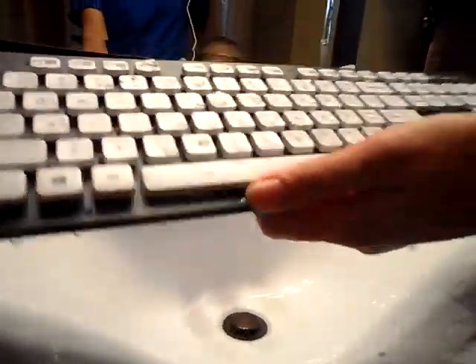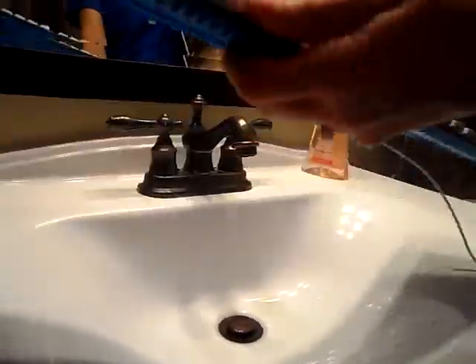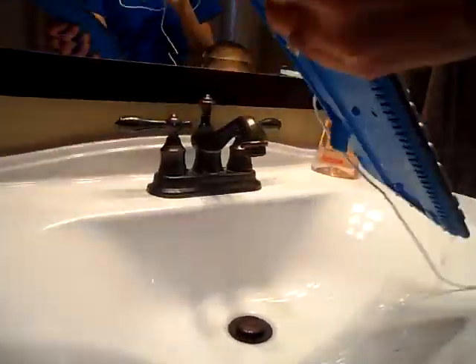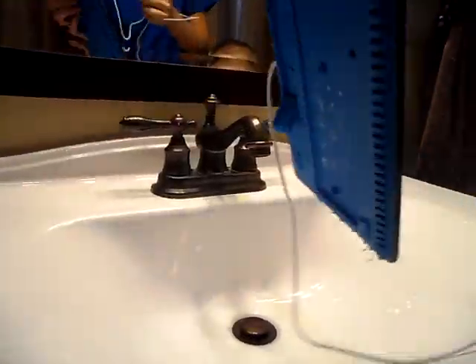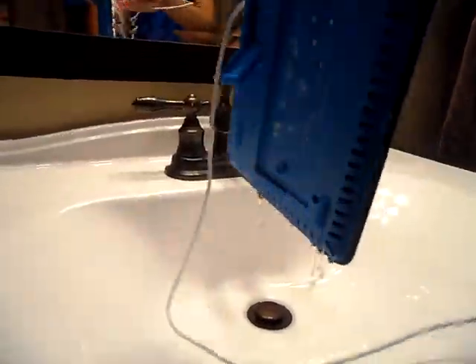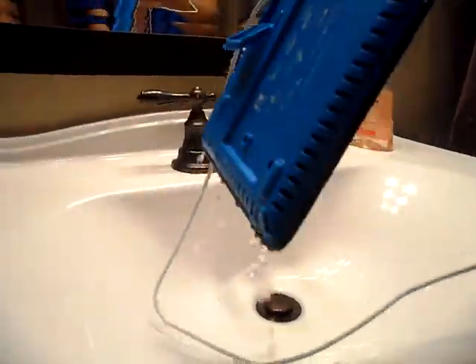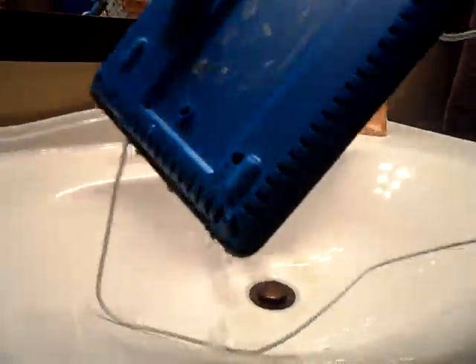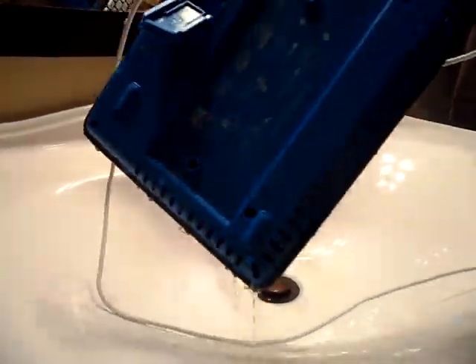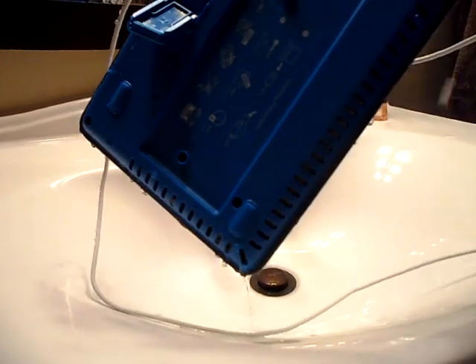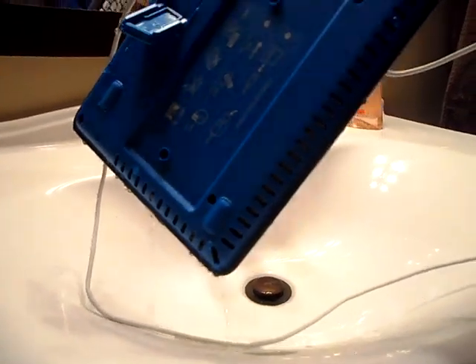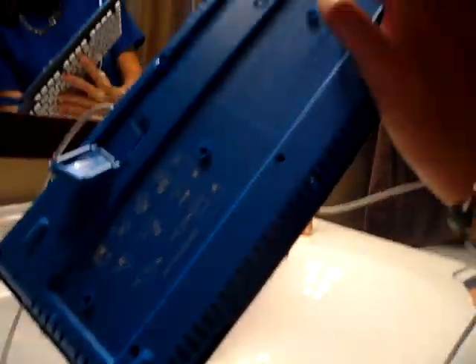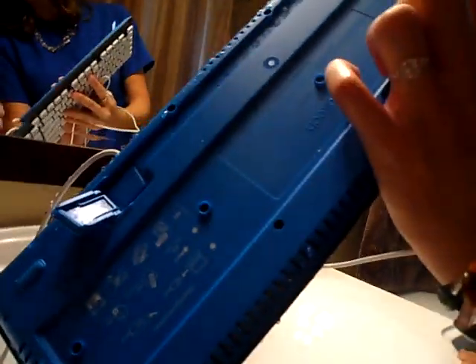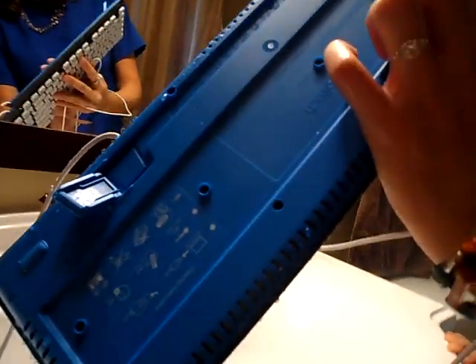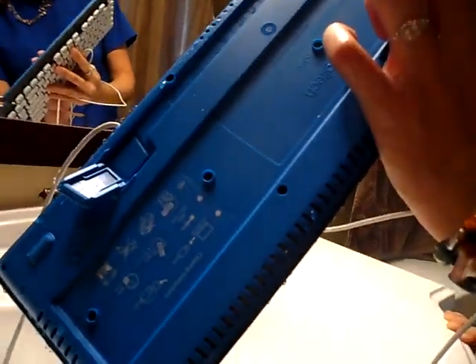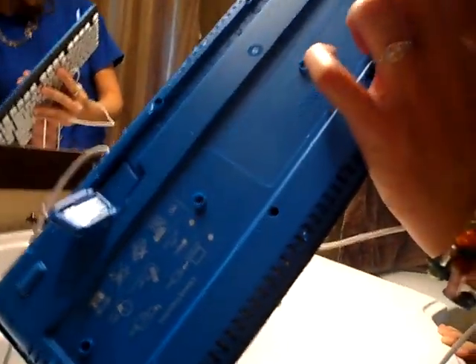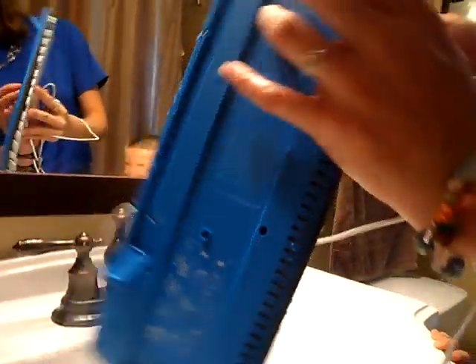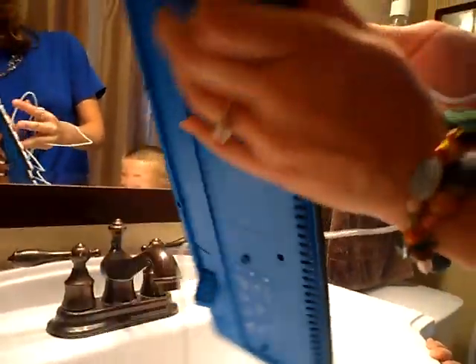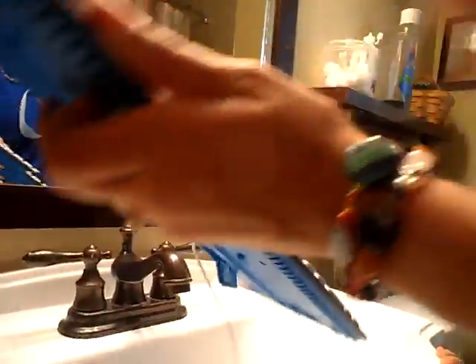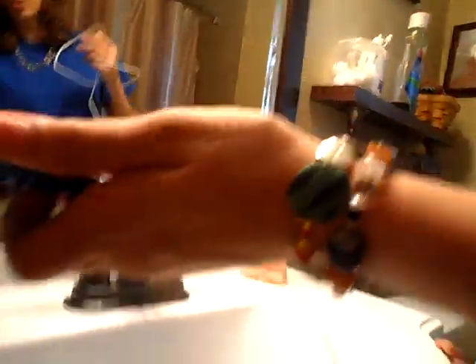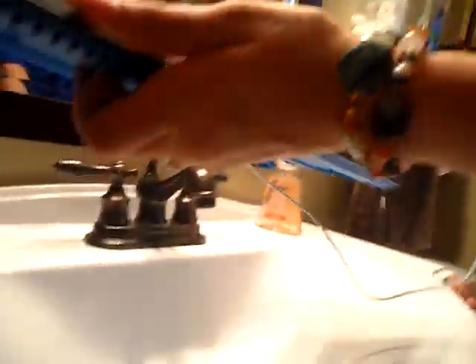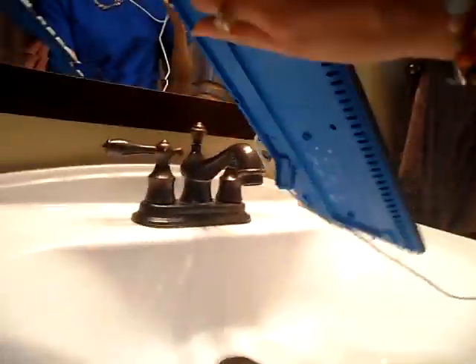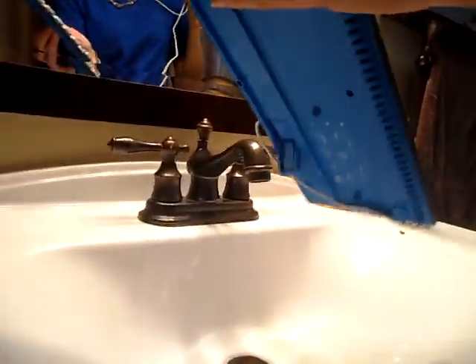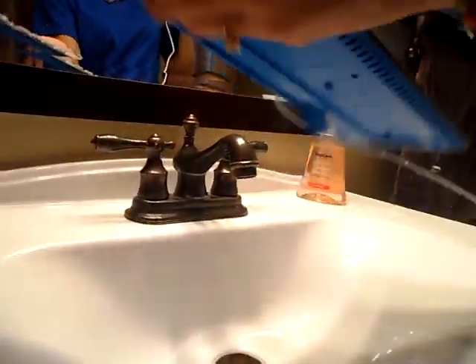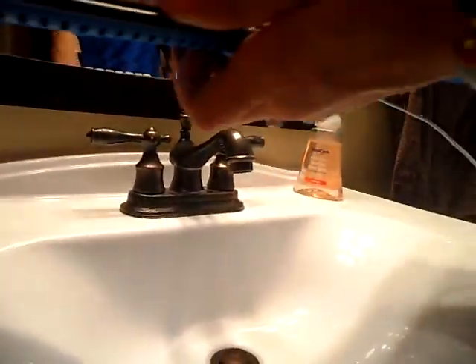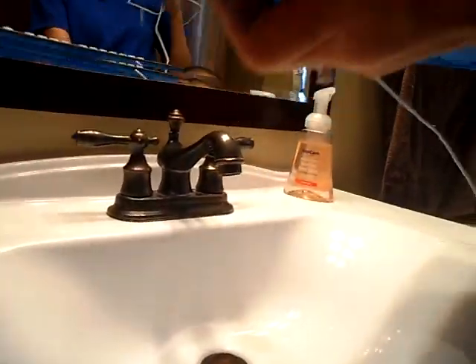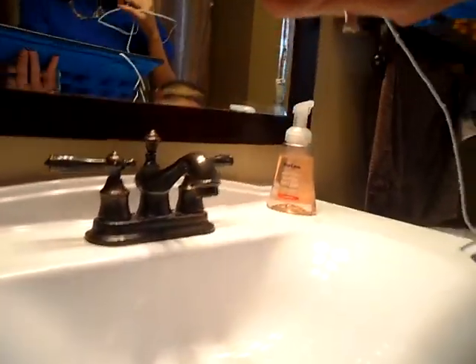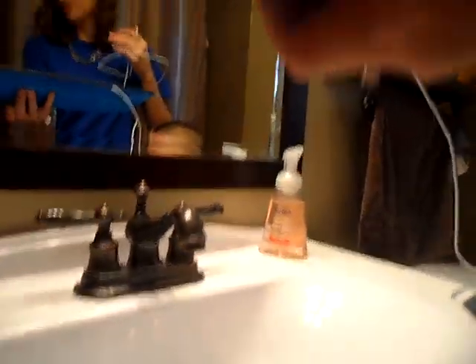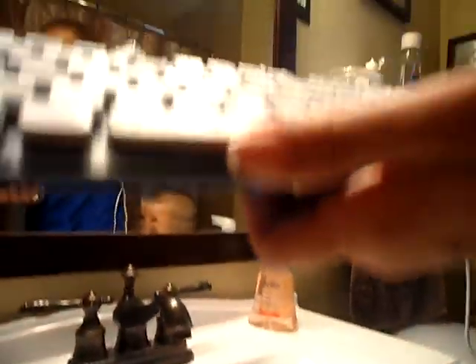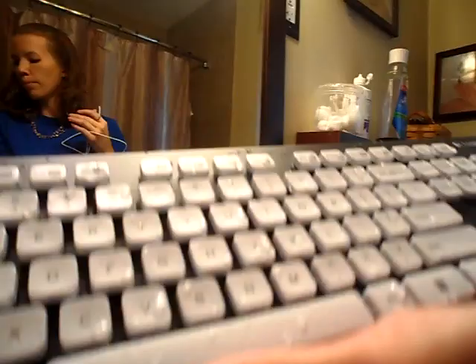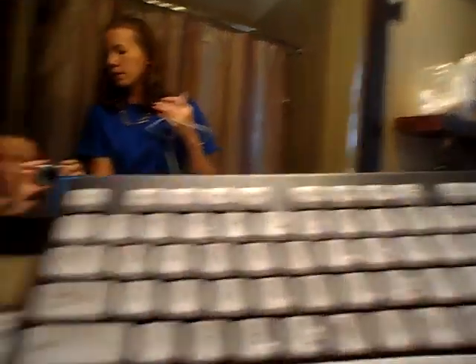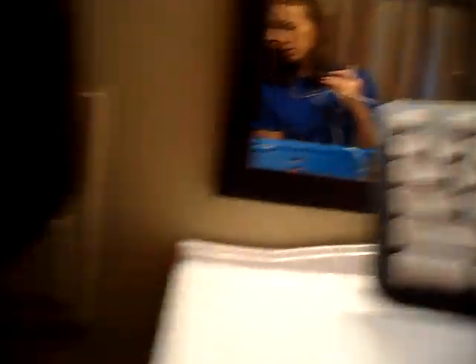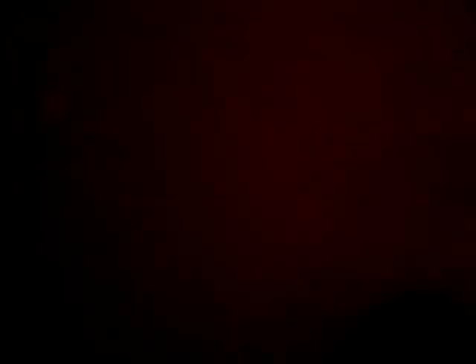You see how wet that is? It has nice vent holes in the back to get everything drained out. Let's head back to the computer.